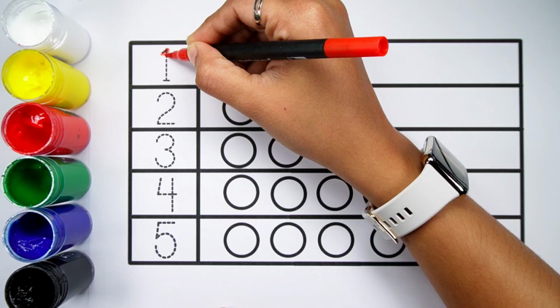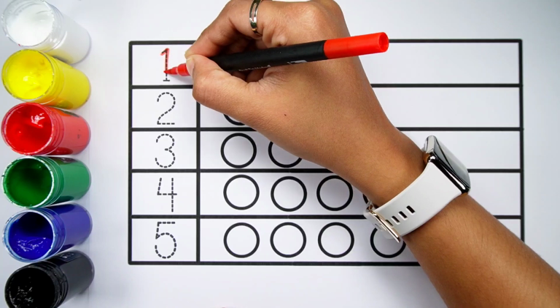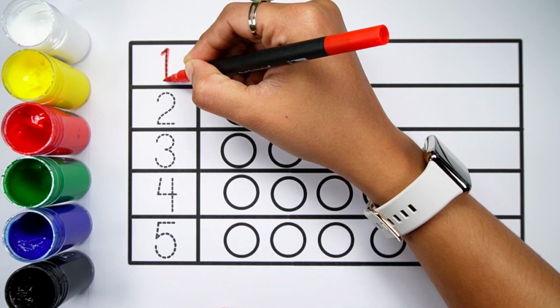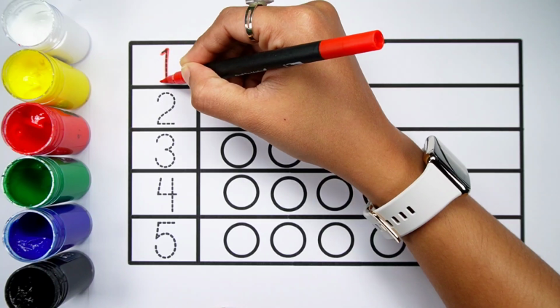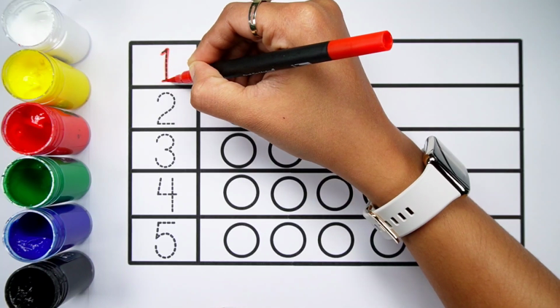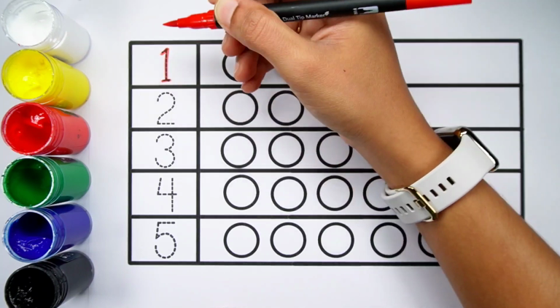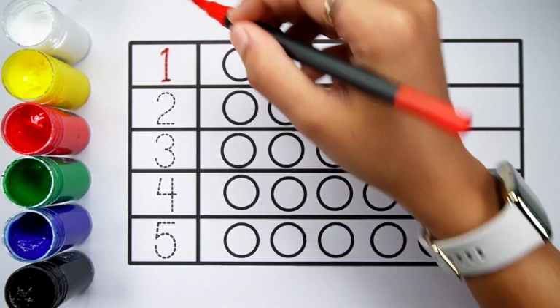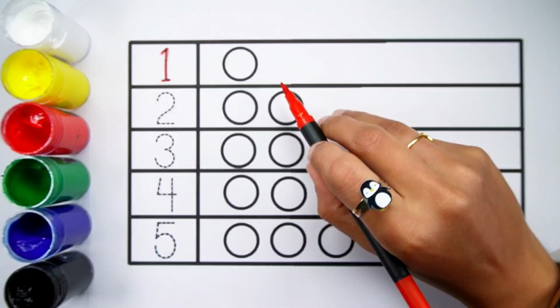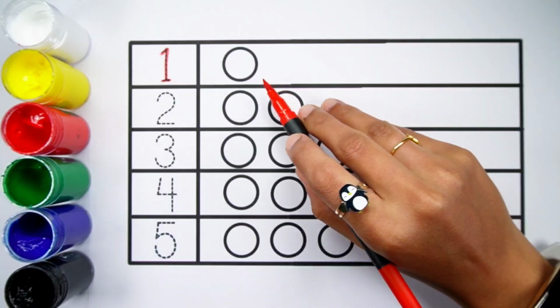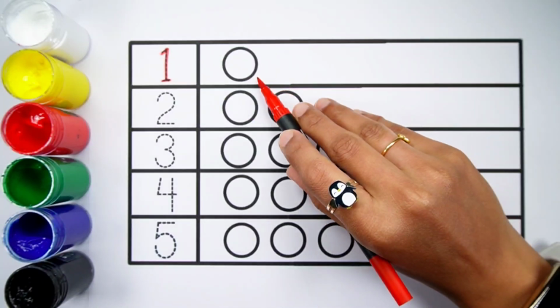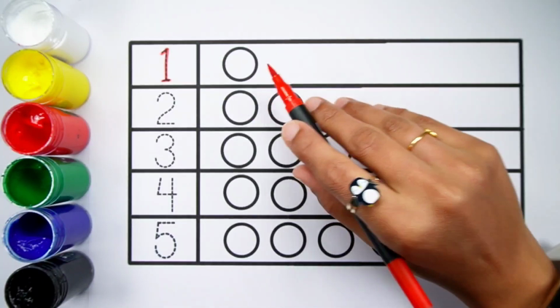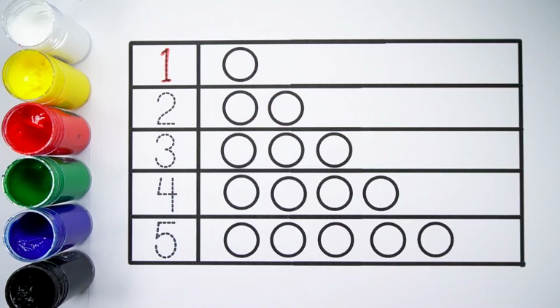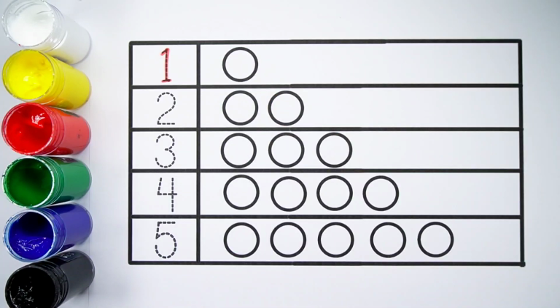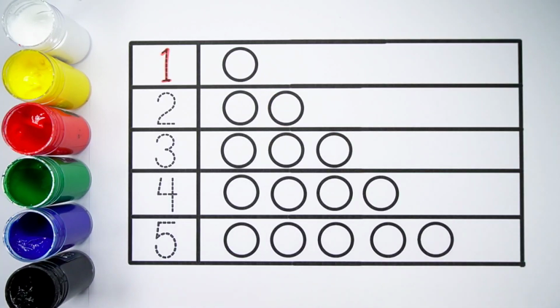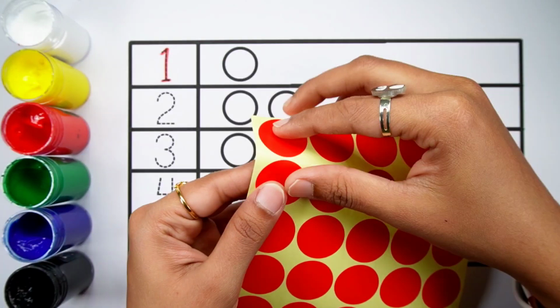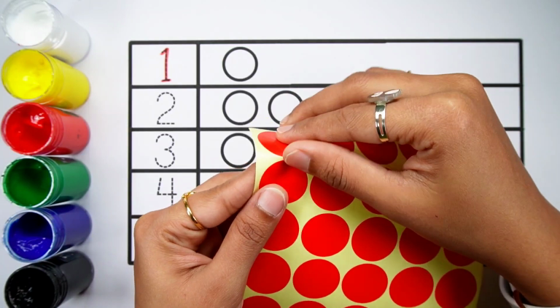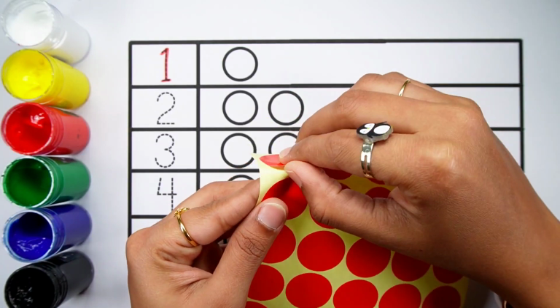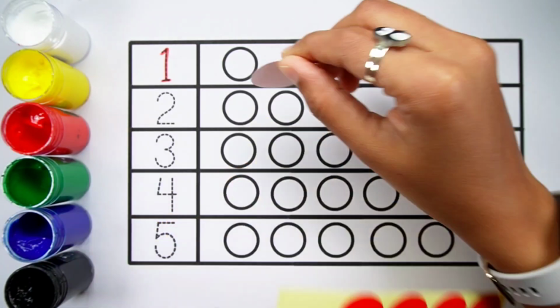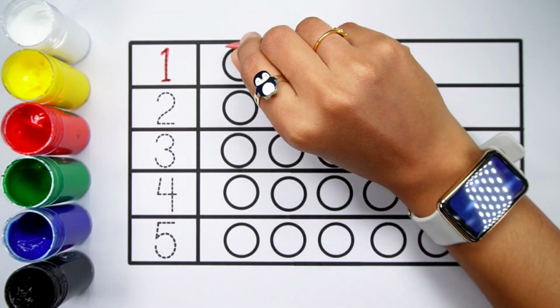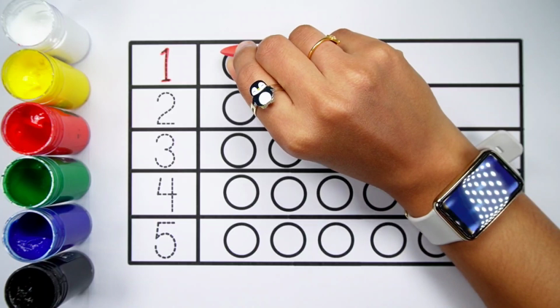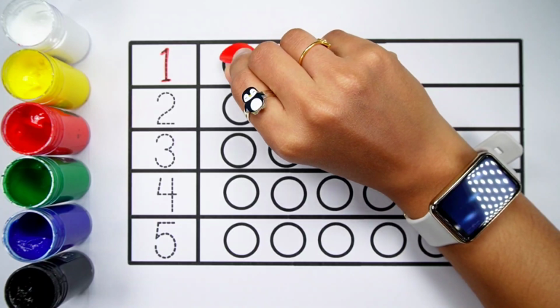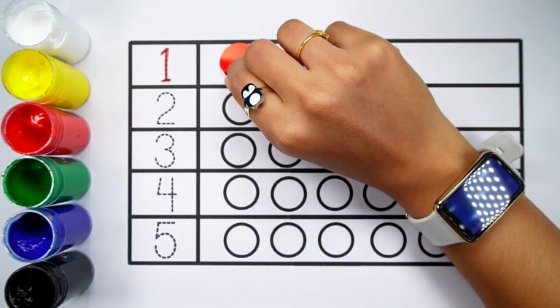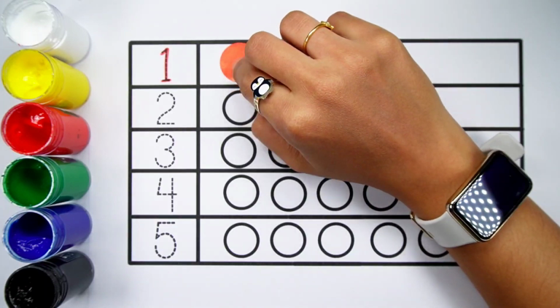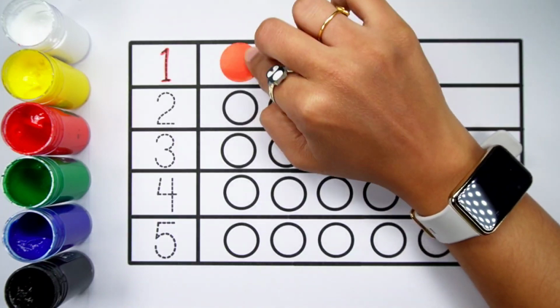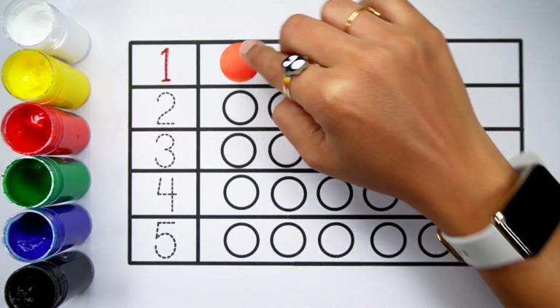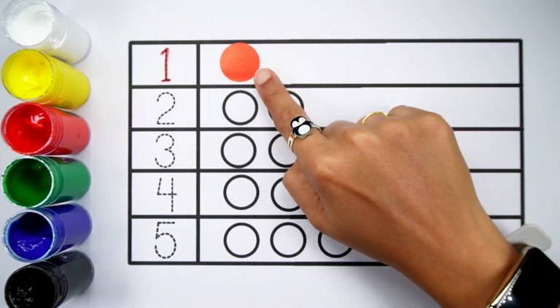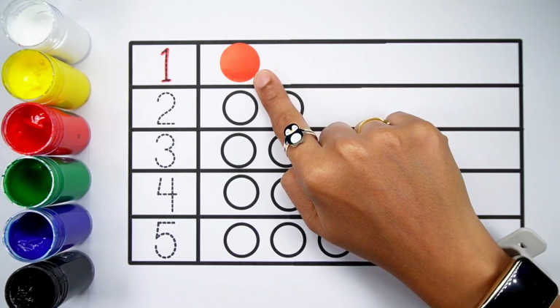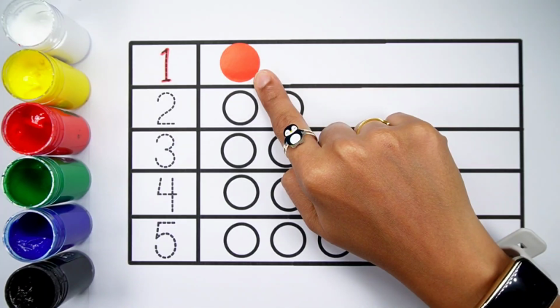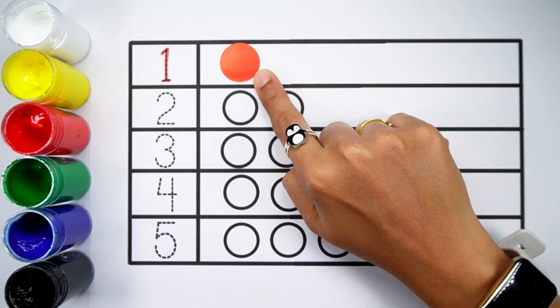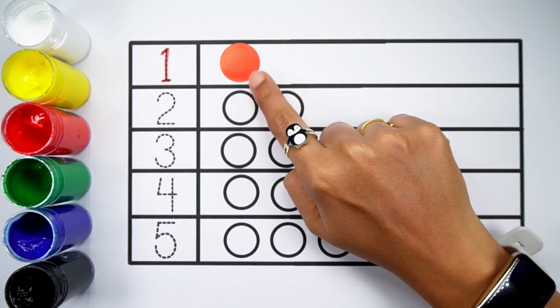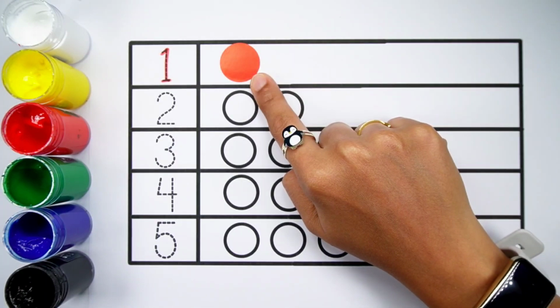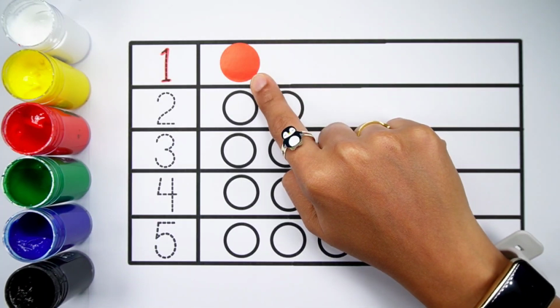Number 1. One ball. Red colour. One ball.